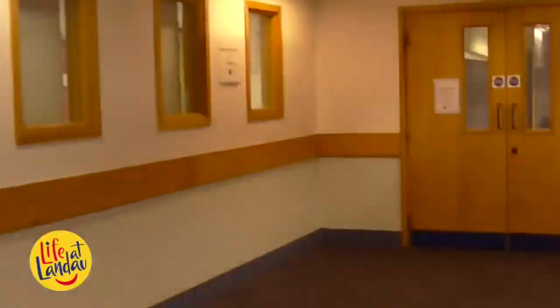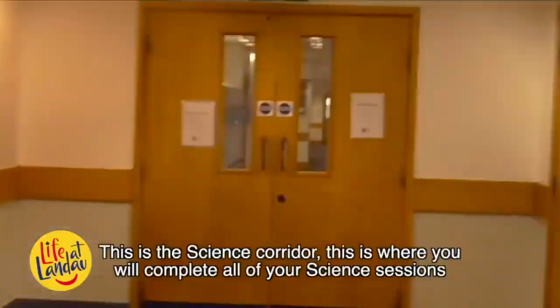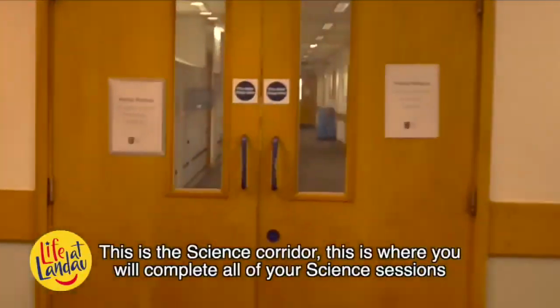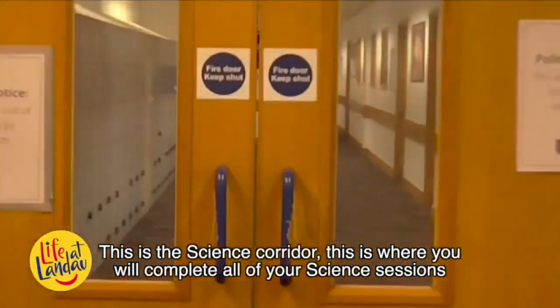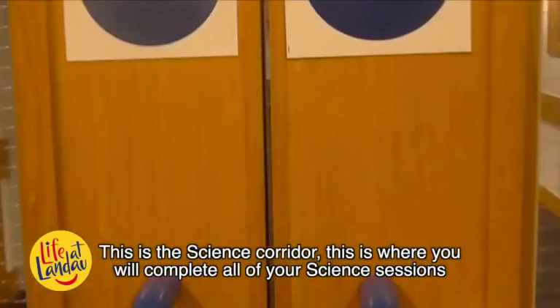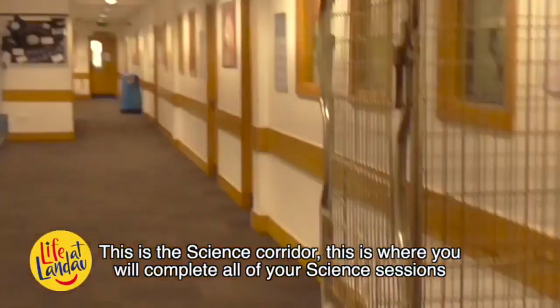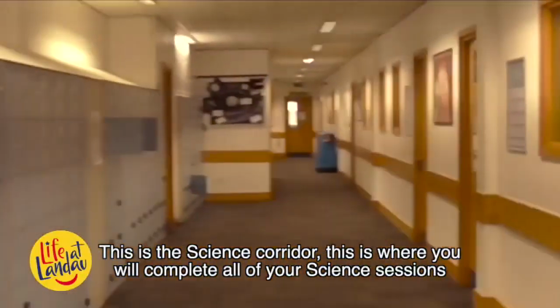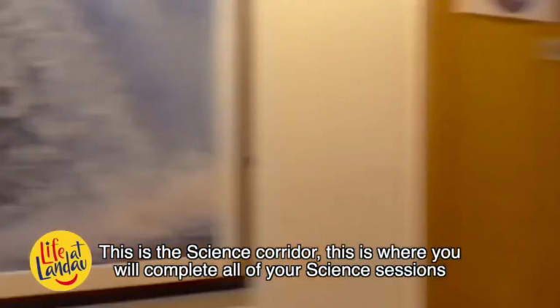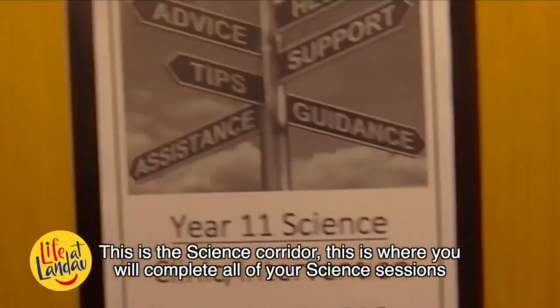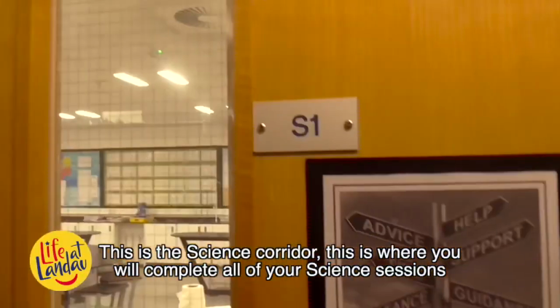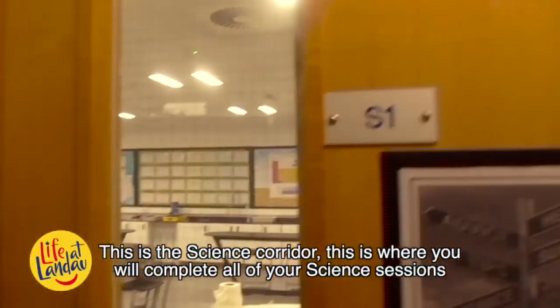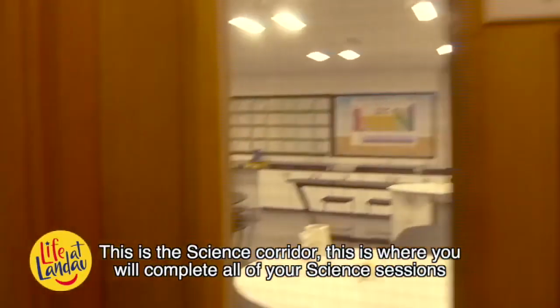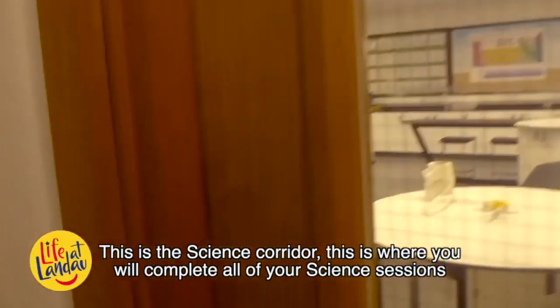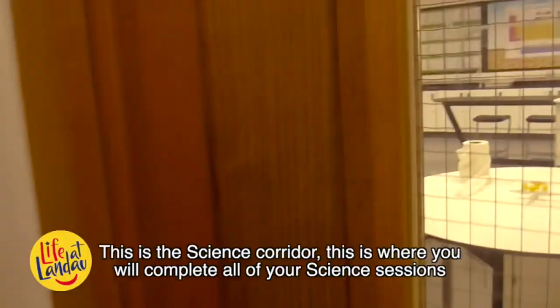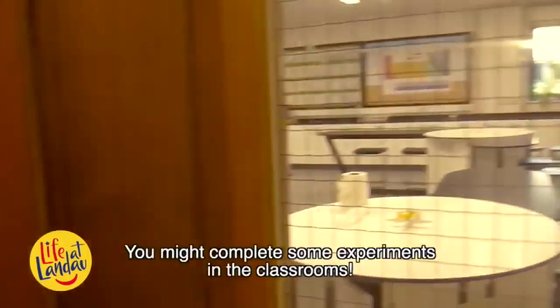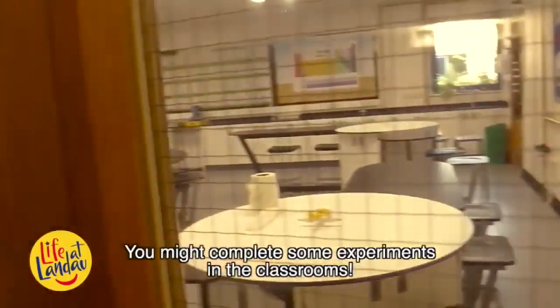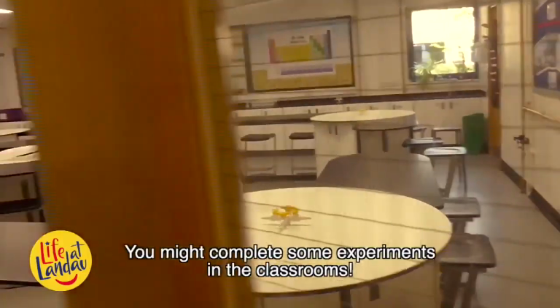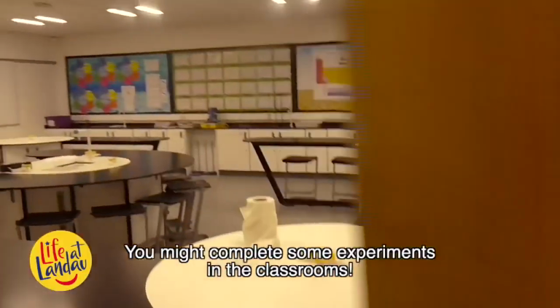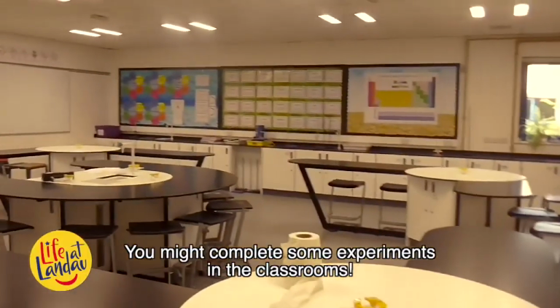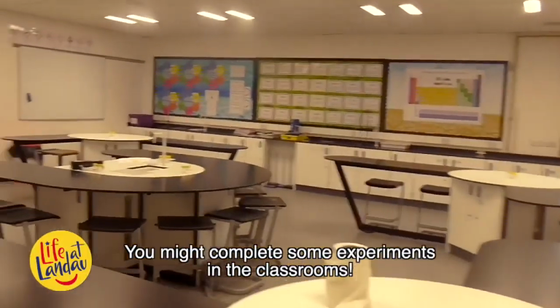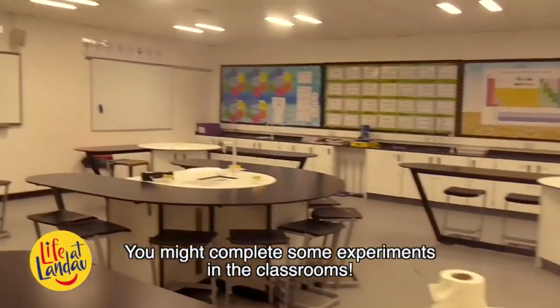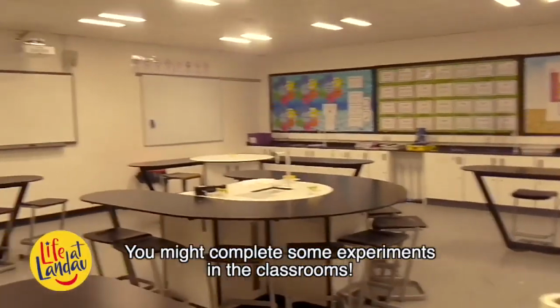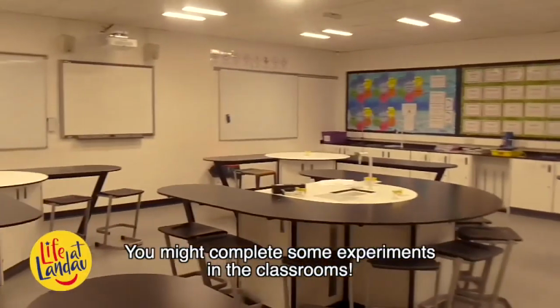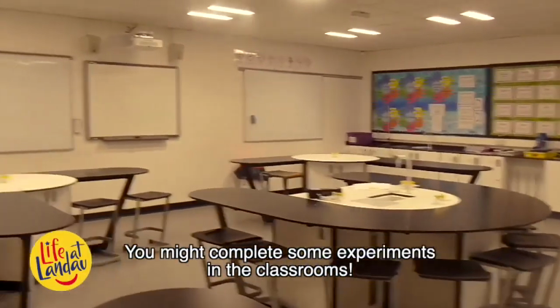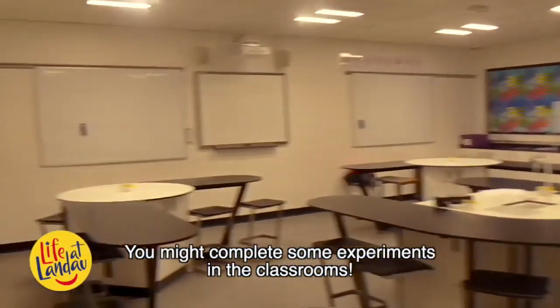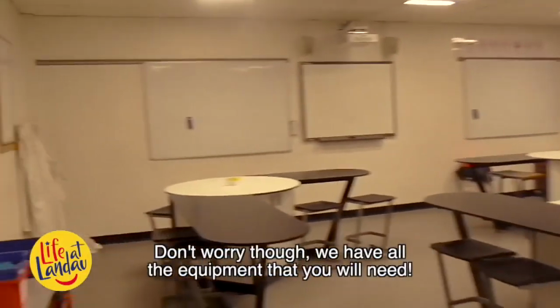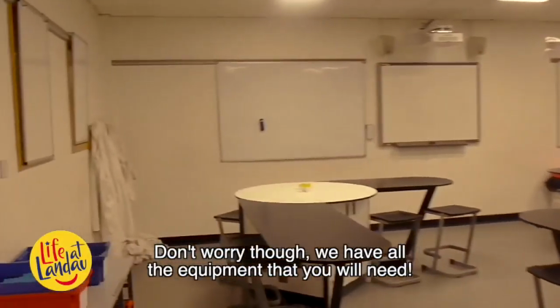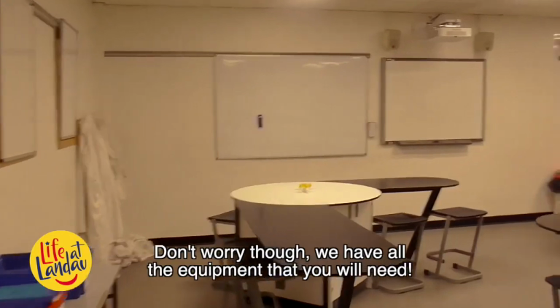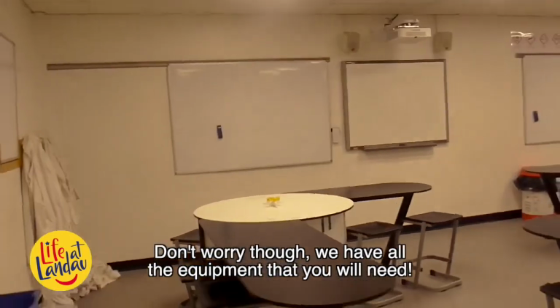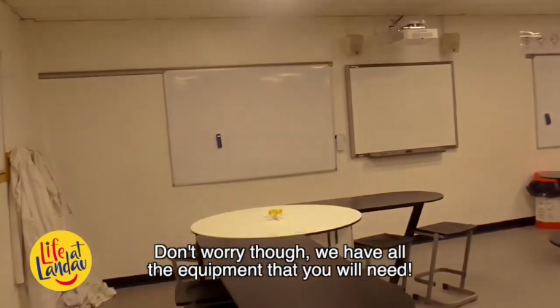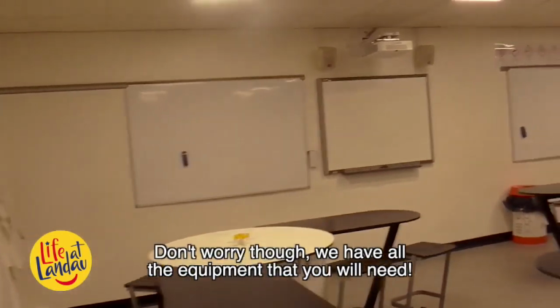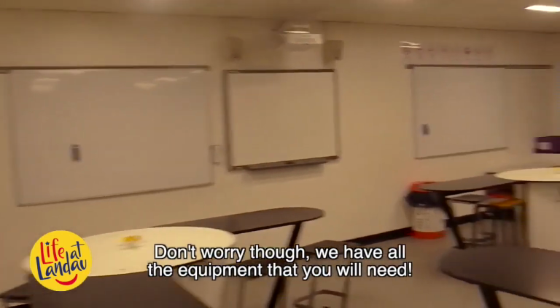This is the science corridor. This is where you will complete all of your science sessions. You might complete some experiments in the classrooms. Don't worry though — we have all the equipment that you will need.